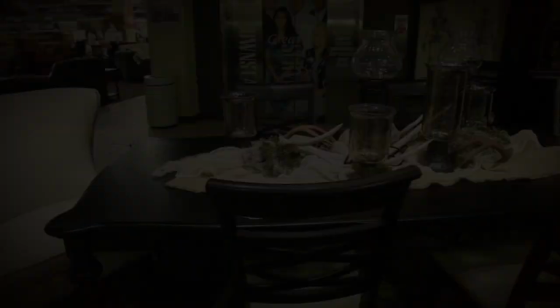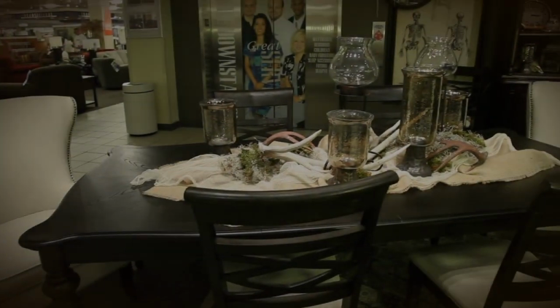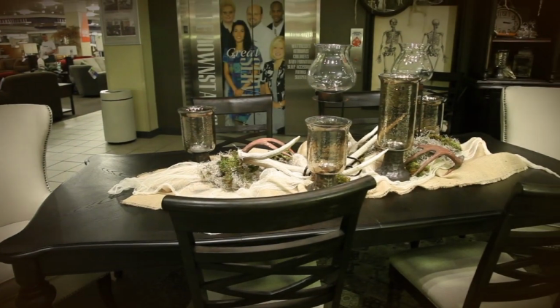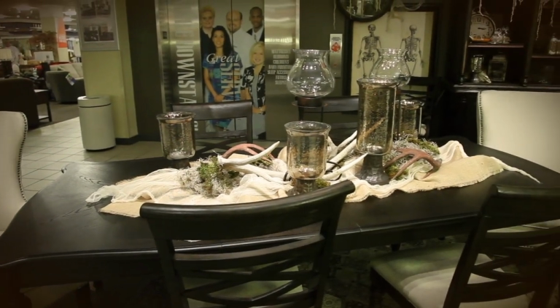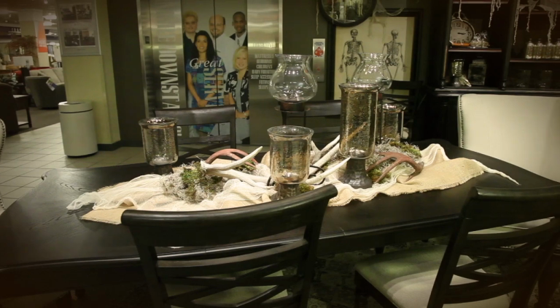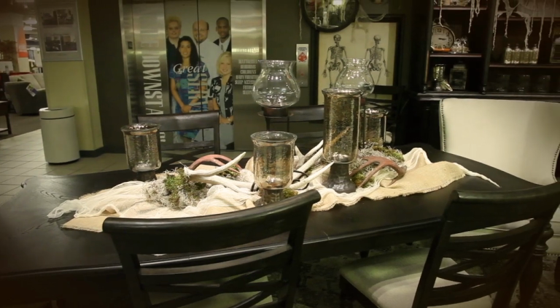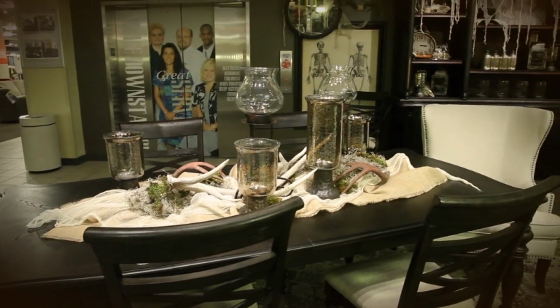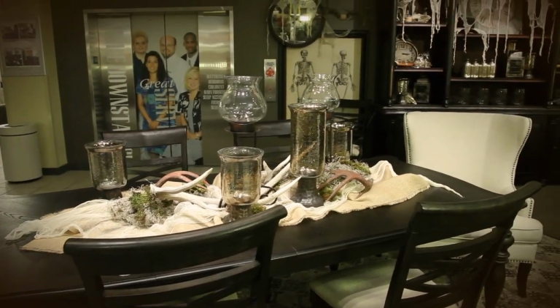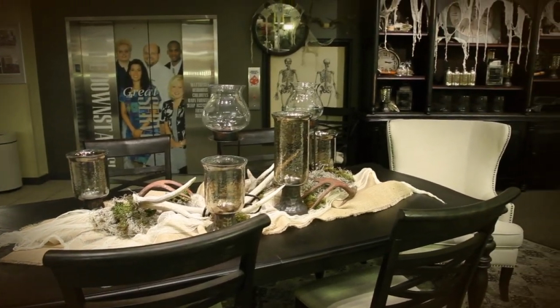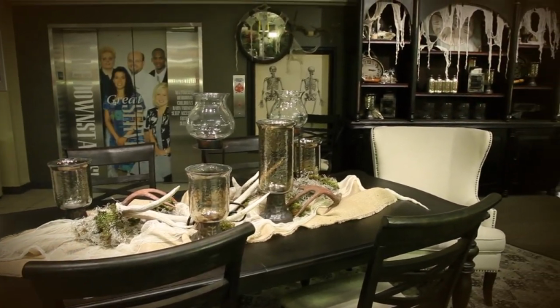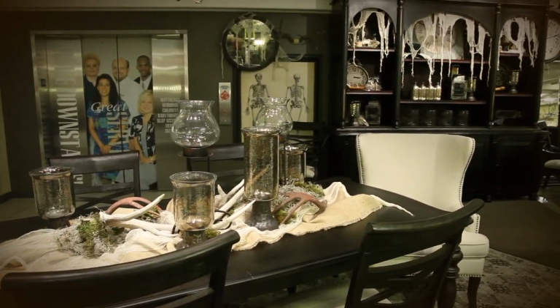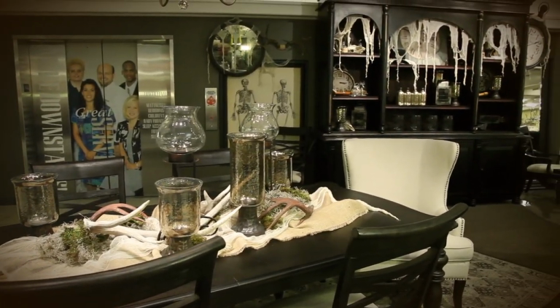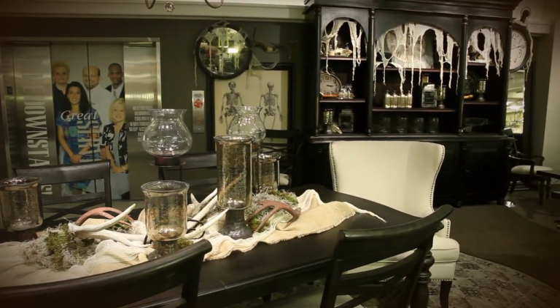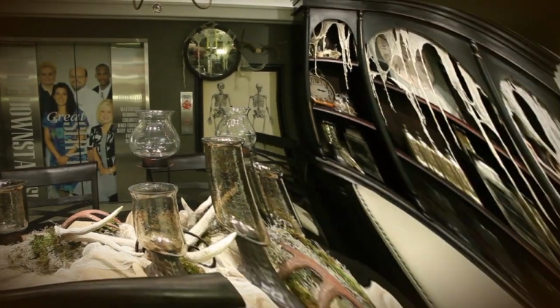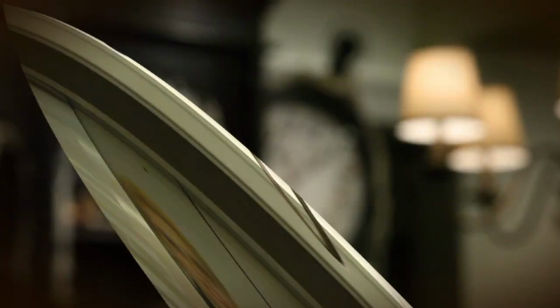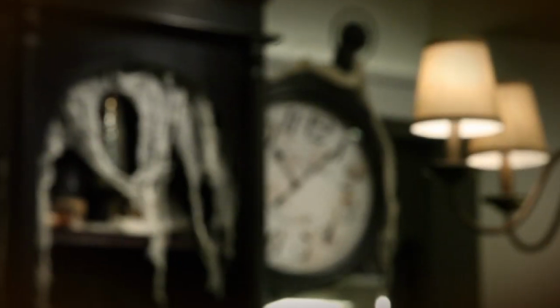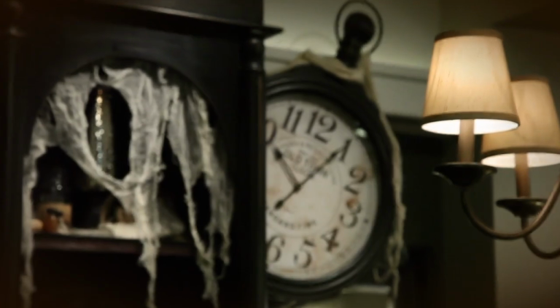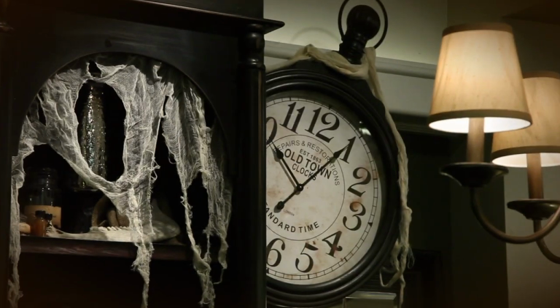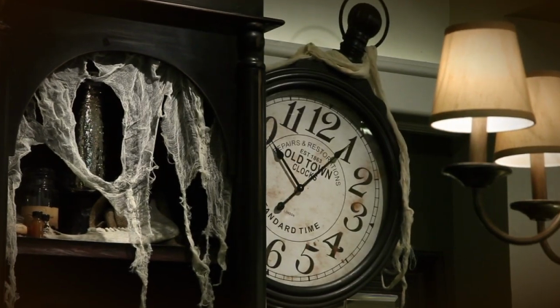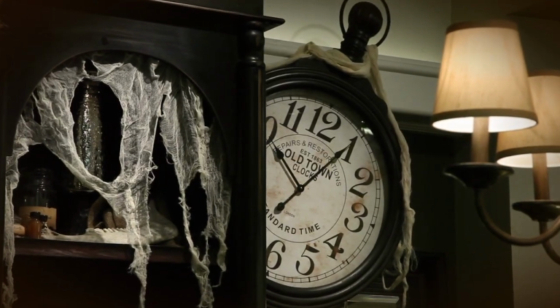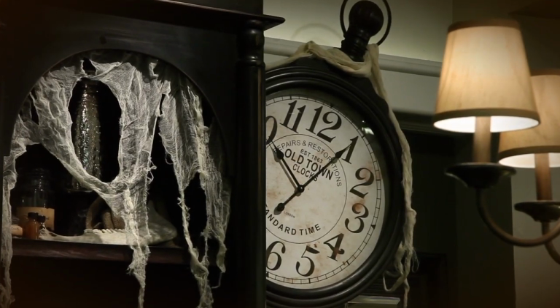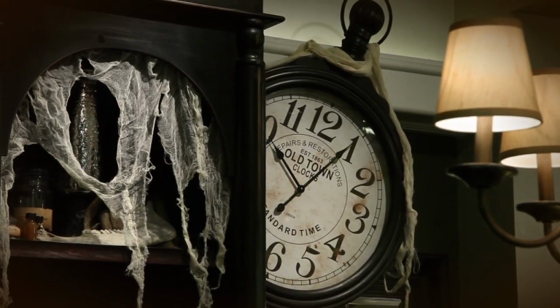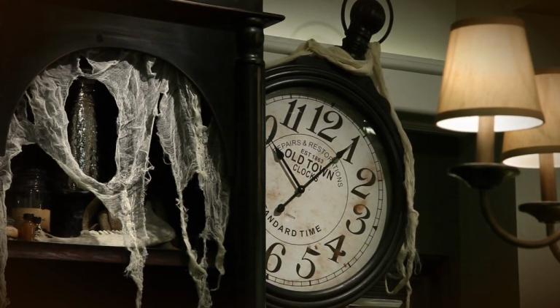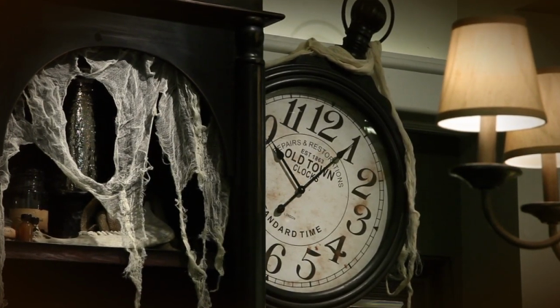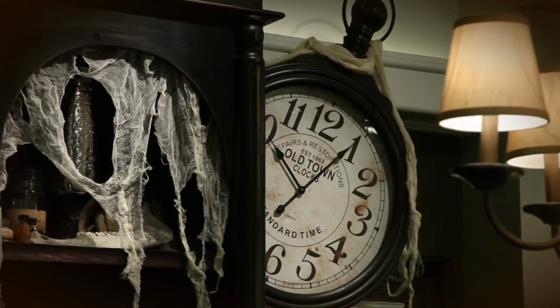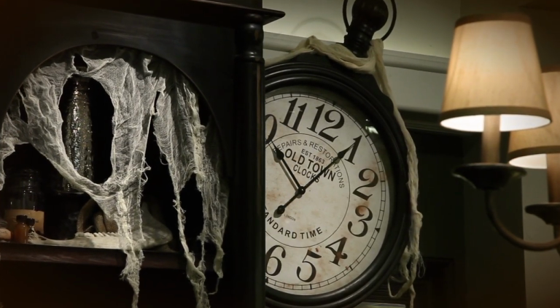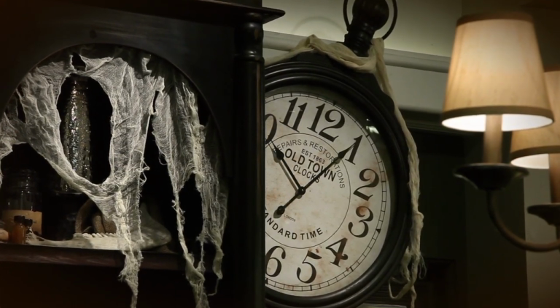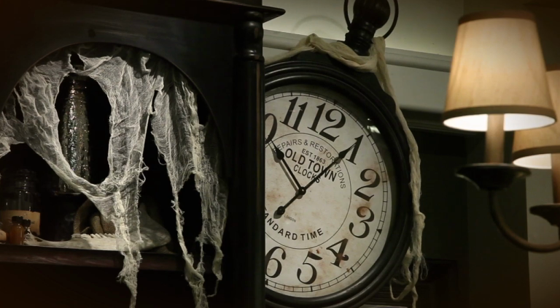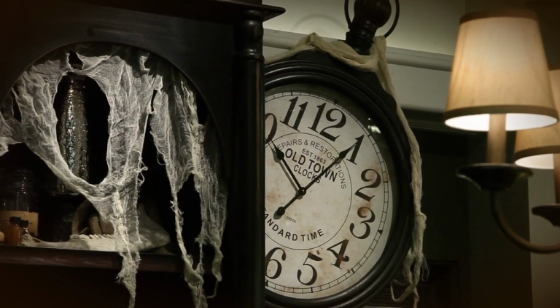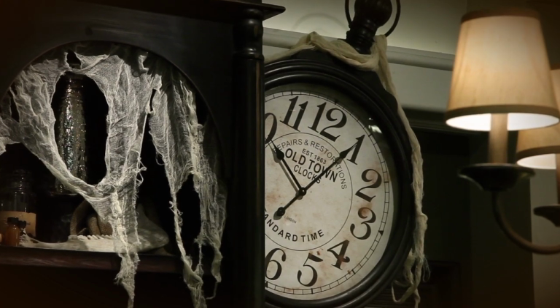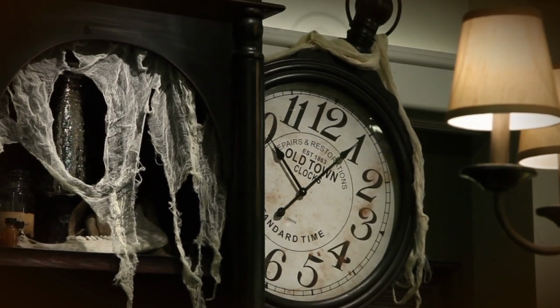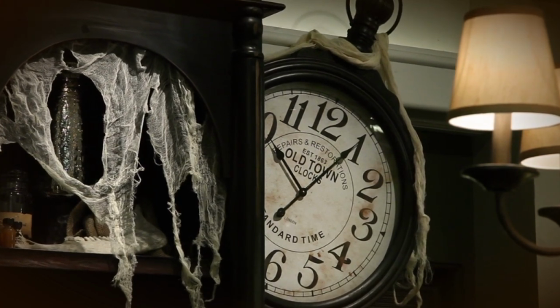Make your house a haunt this season with subtle but impactful accents from Nebraska Furniture Mart. Spooky meets sophisticated with draped cheesecloth — just tea stain and hang on various pieces such as mirrors and clocks.